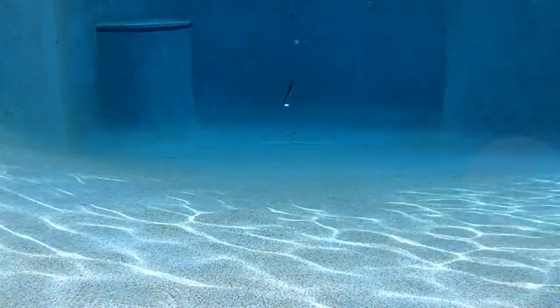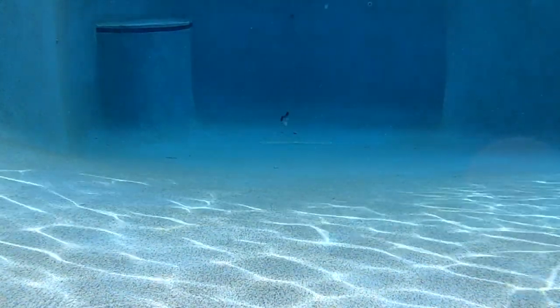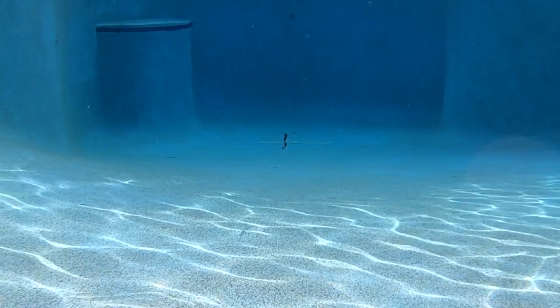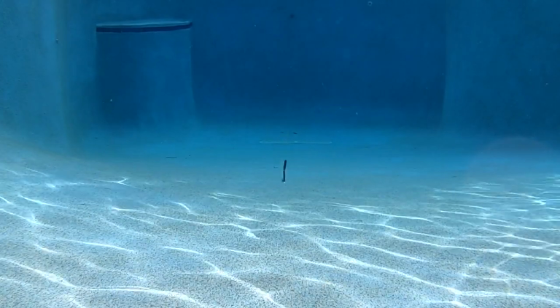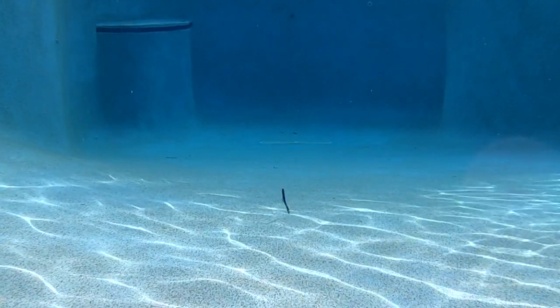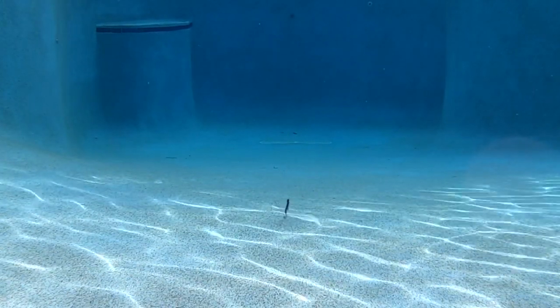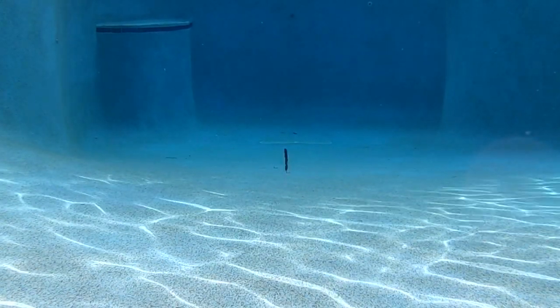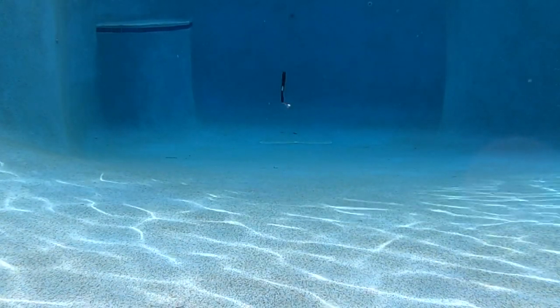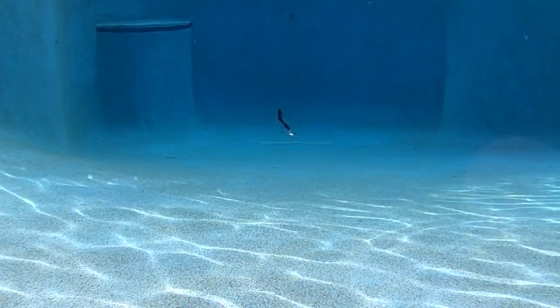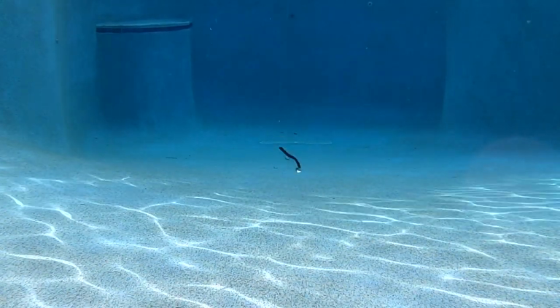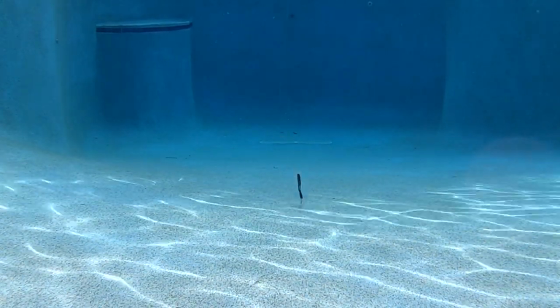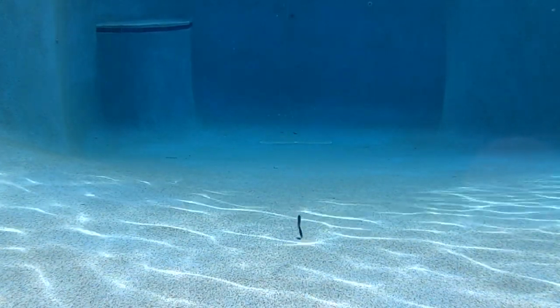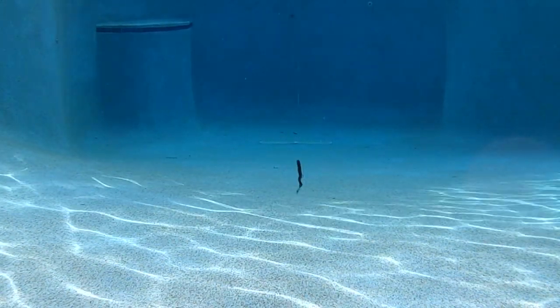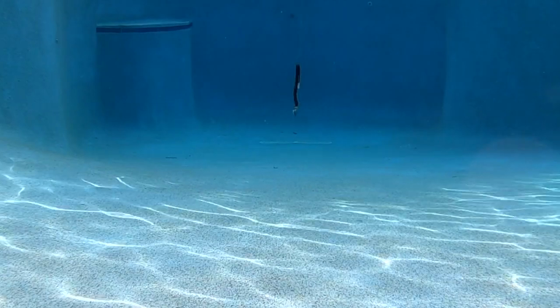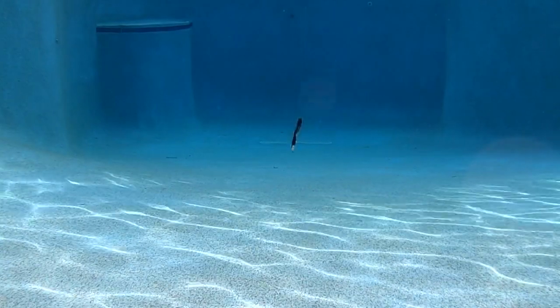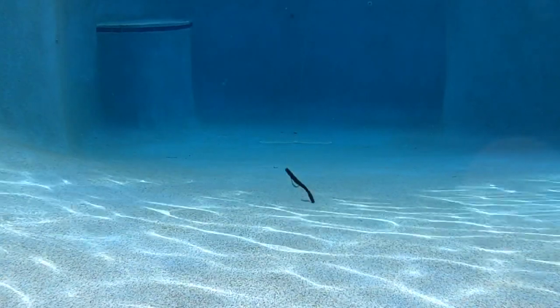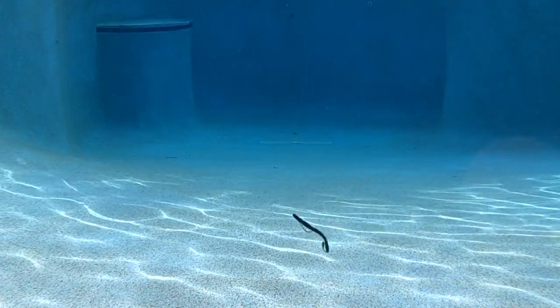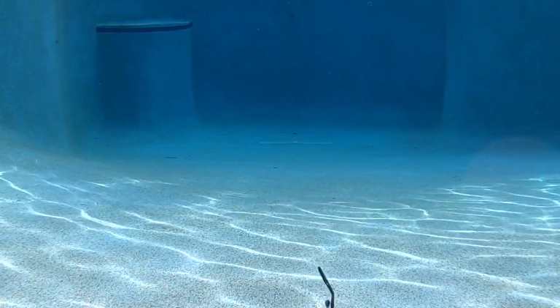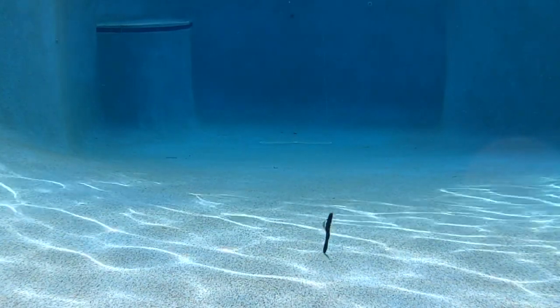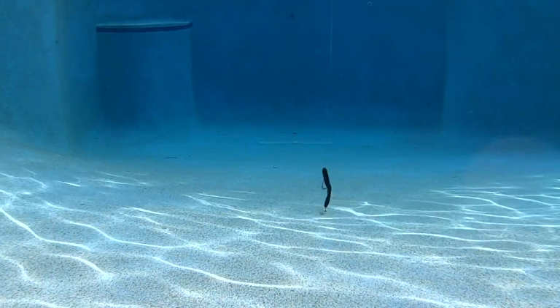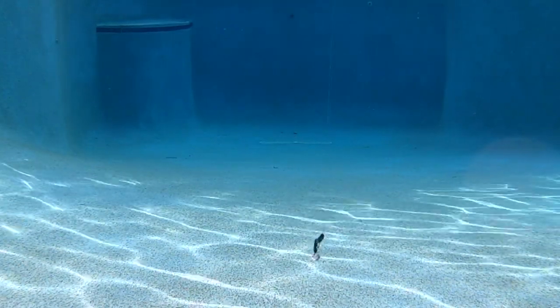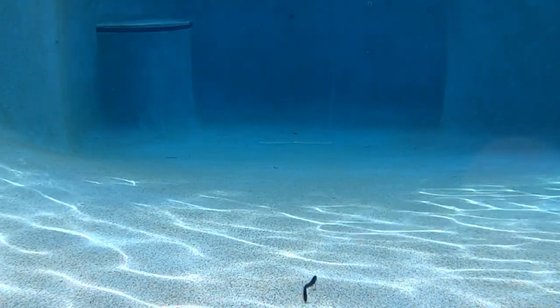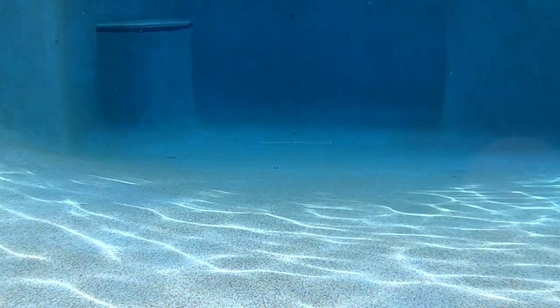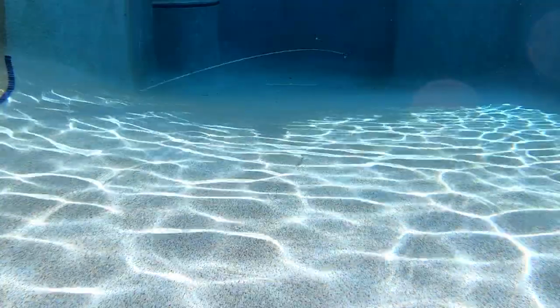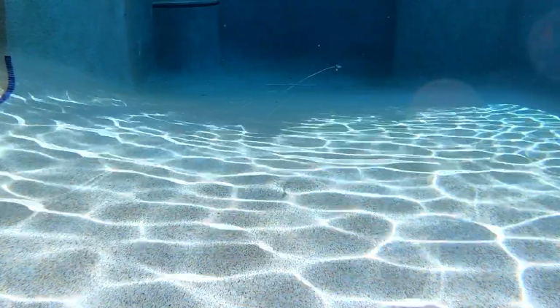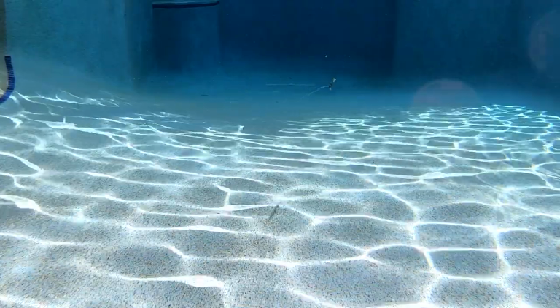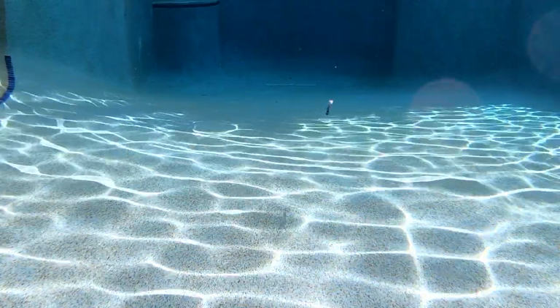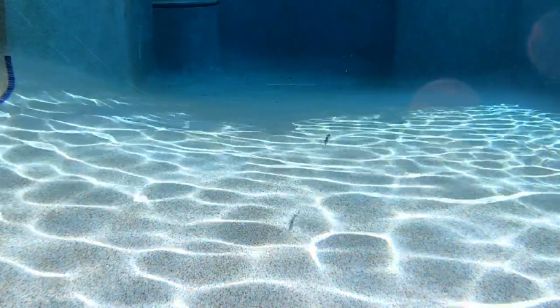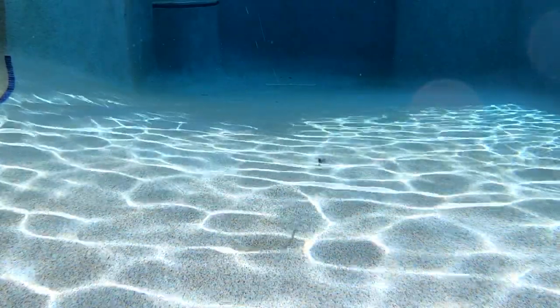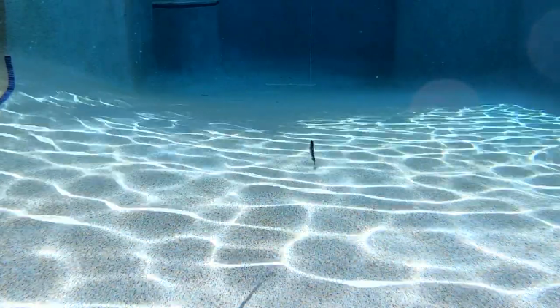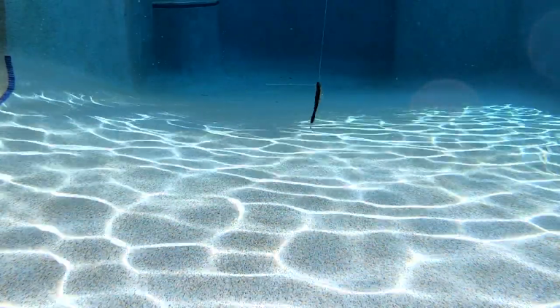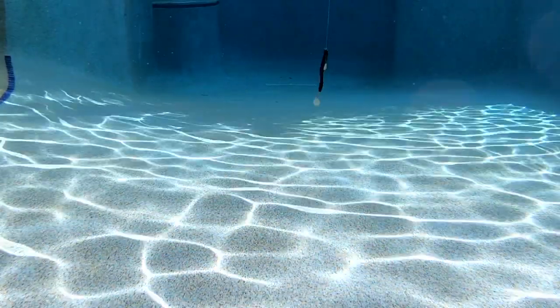Less changing of baits, and more fish per lure. The Worm Spin has a Colorado blade and molded hook paths that make rigging easy. And when Texas rigged, you'll notice it falls slowly and nicely with those Colorado blades giving off flash.